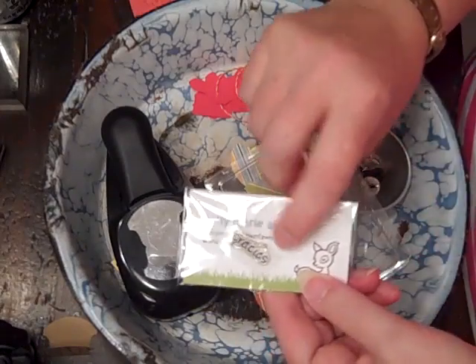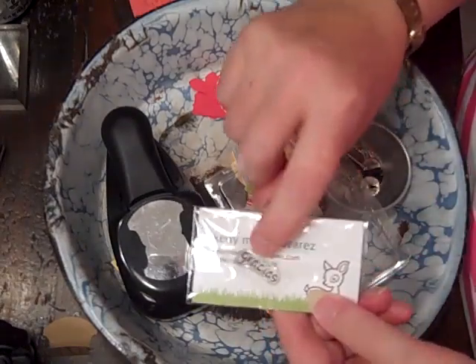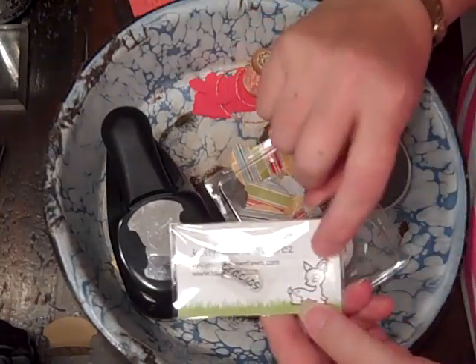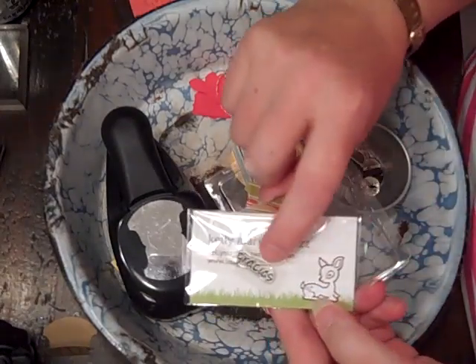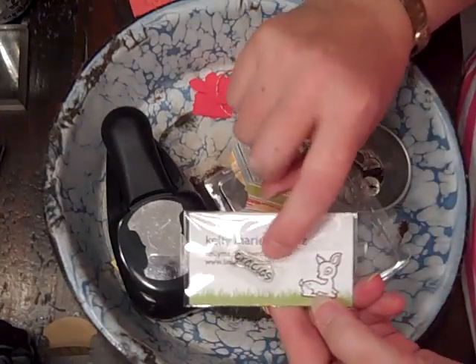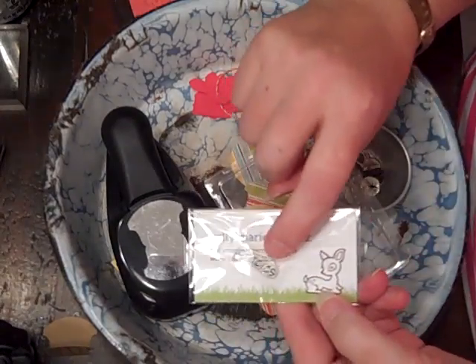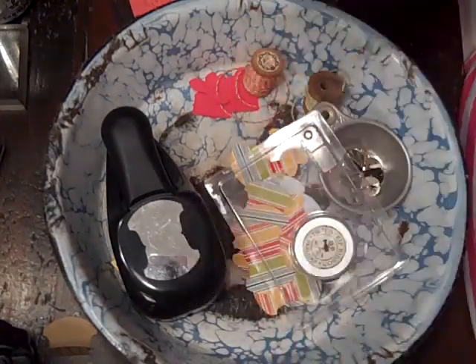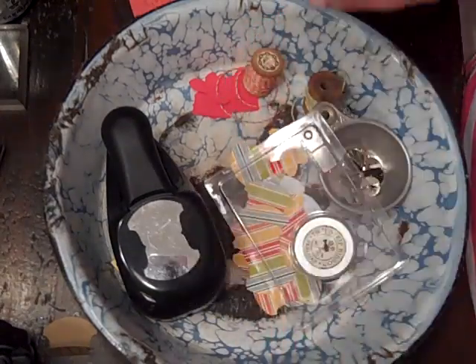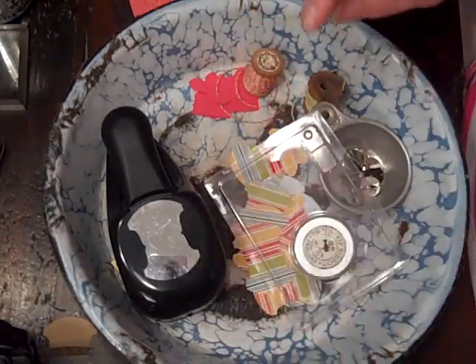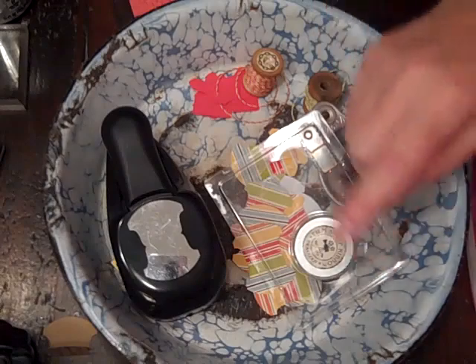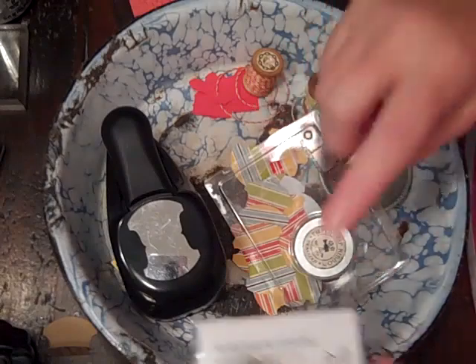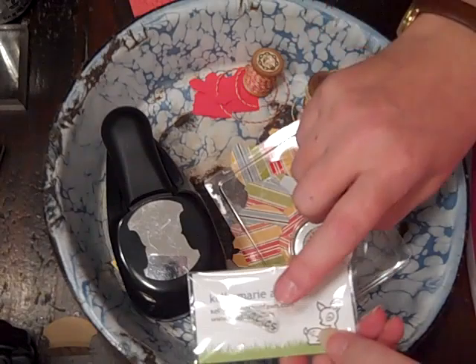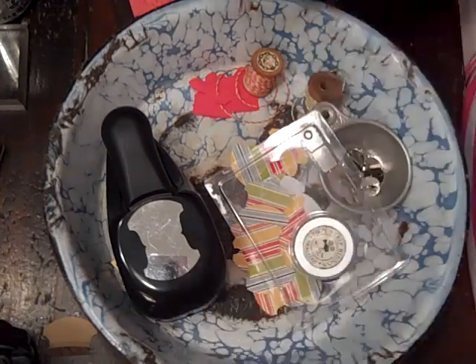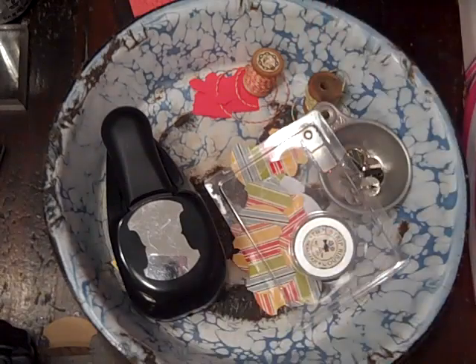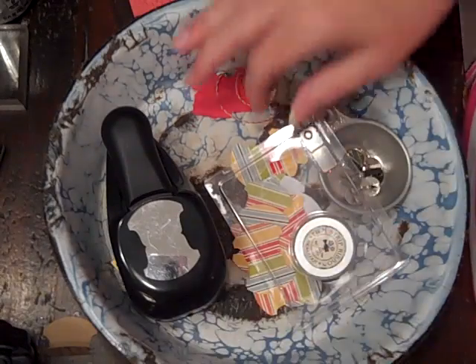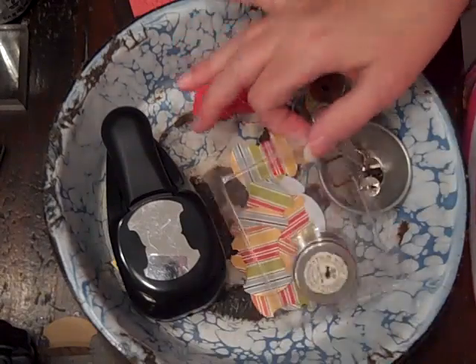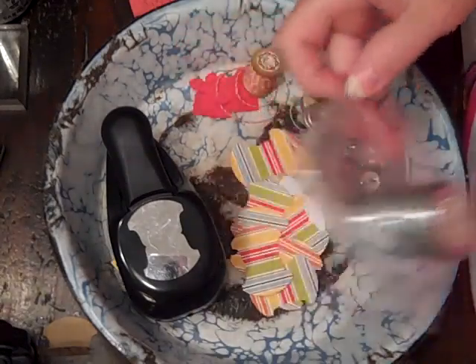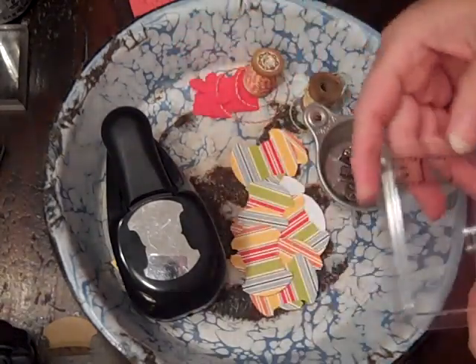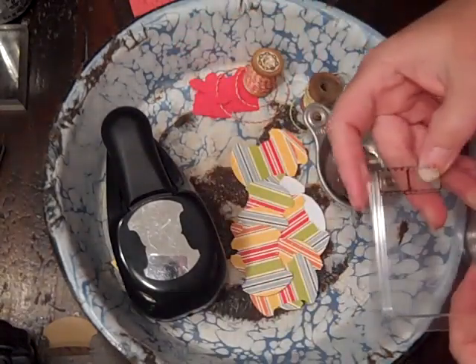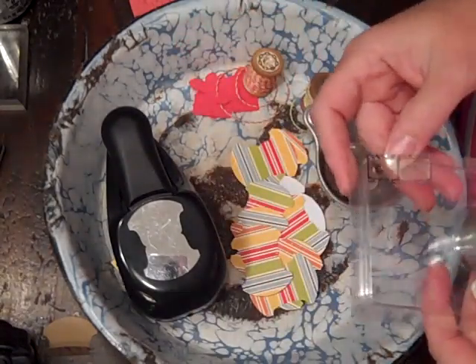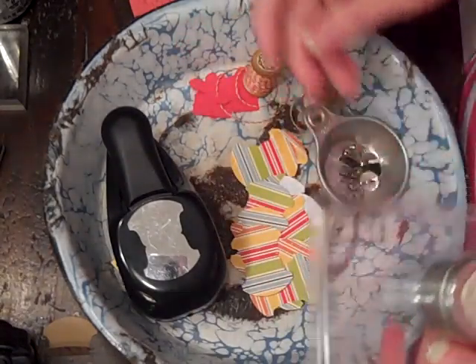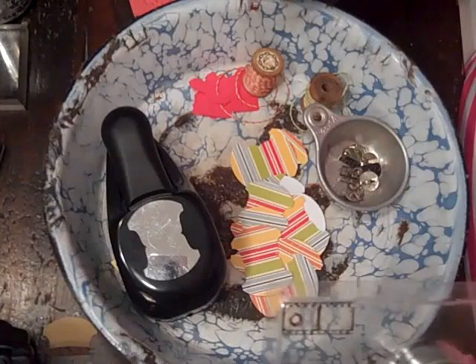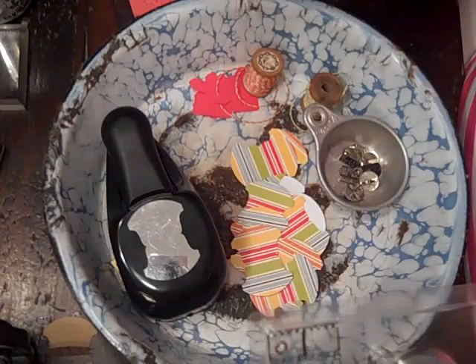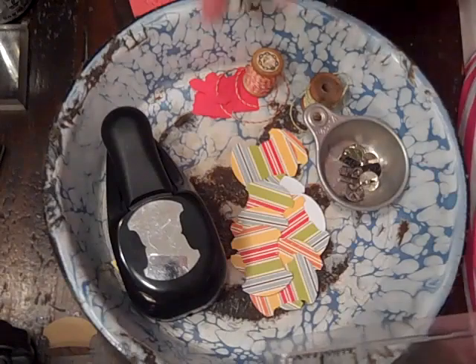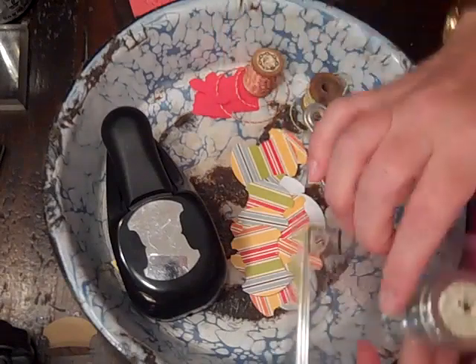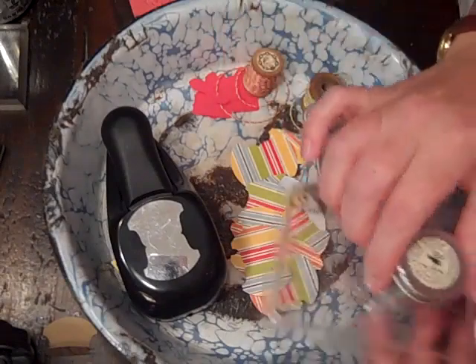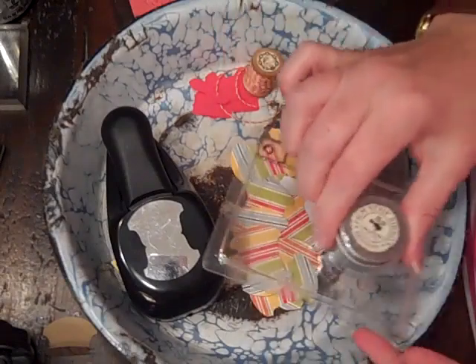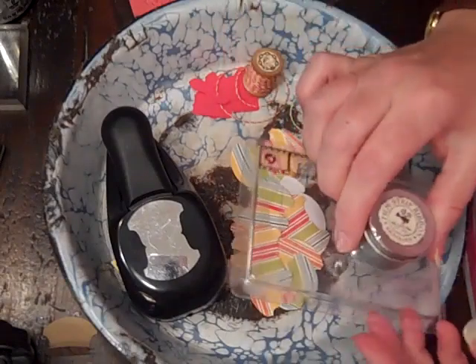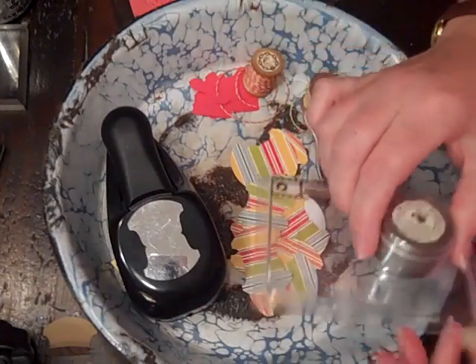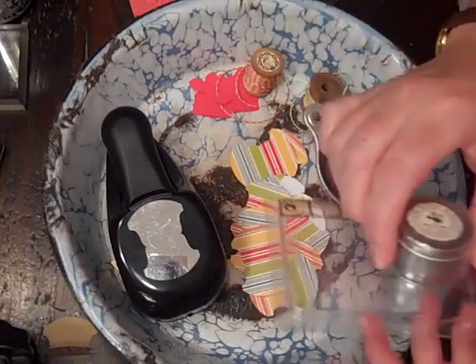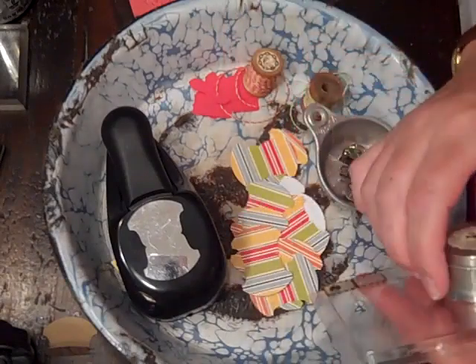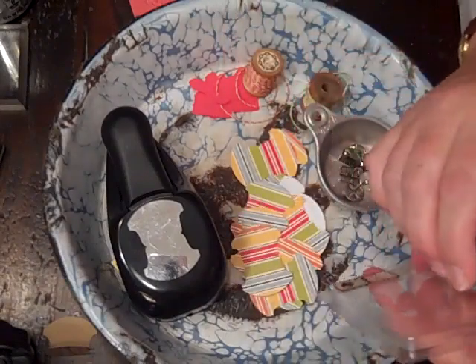Kelly from Lawn Fawn sent a little Gracias stamp. I love her — I love her videos. She's so funny, just sweet to watch, and has a lot of great ideas and stamp sets.